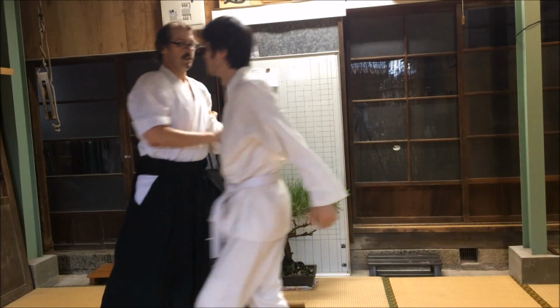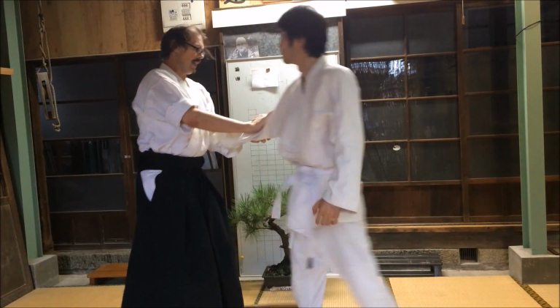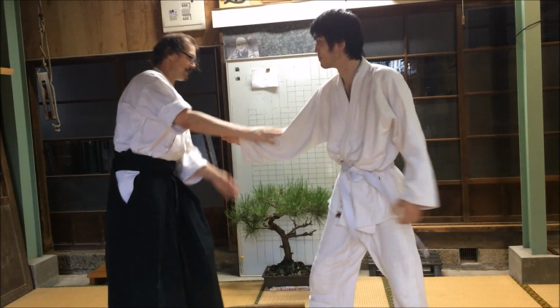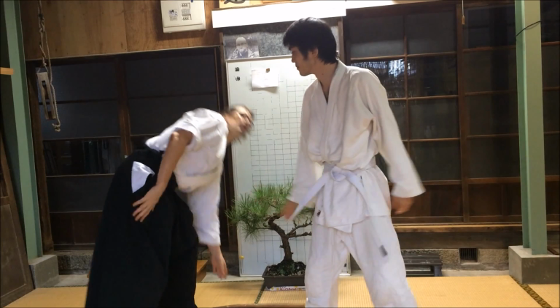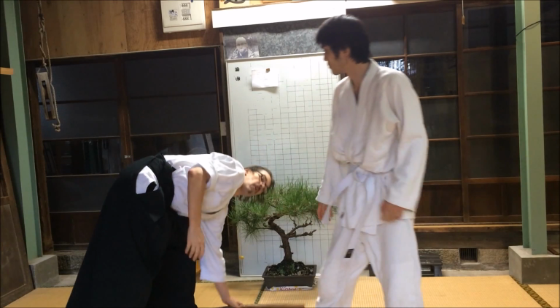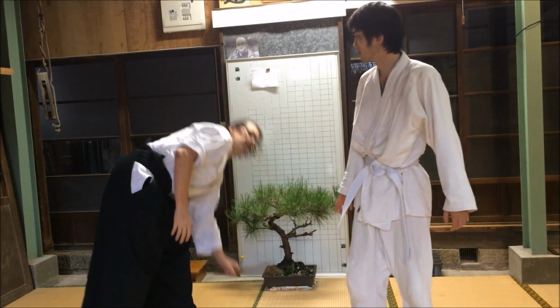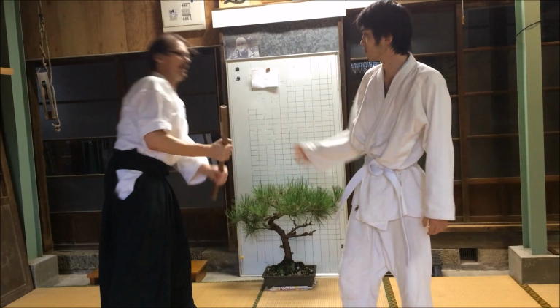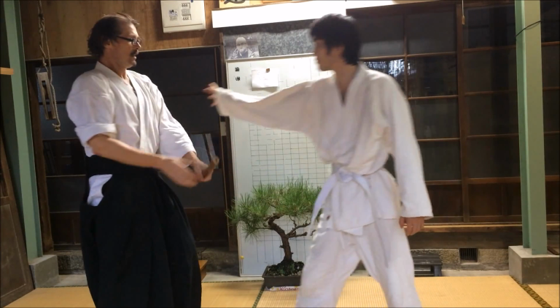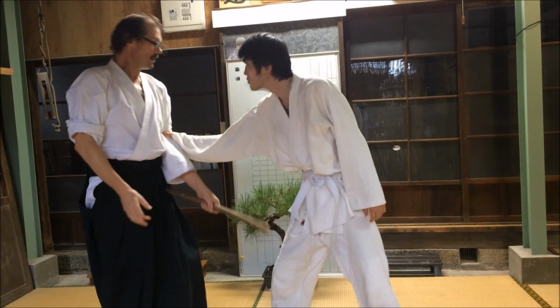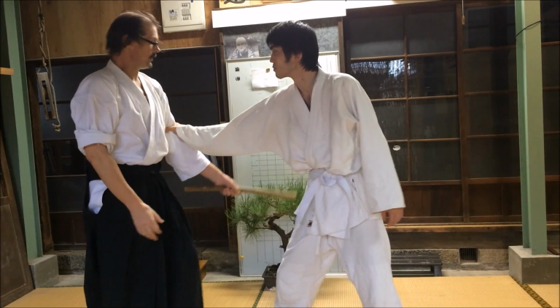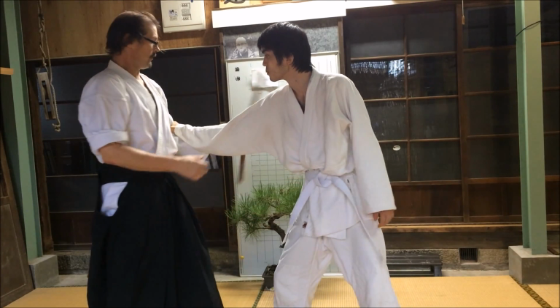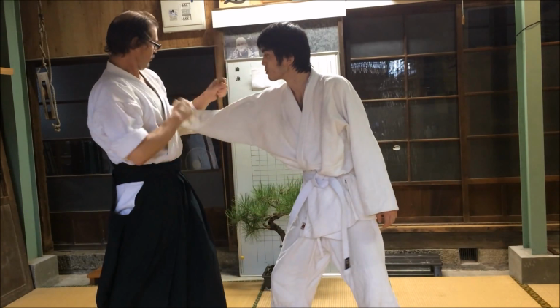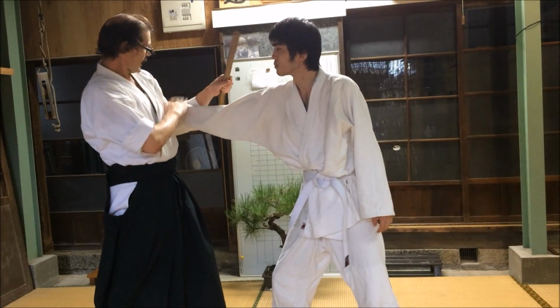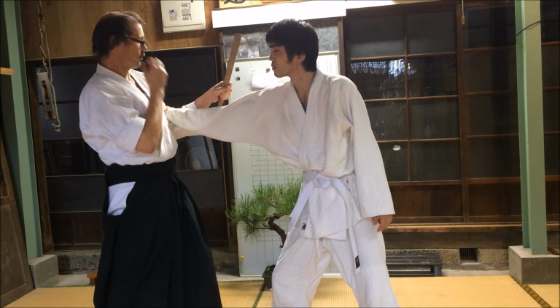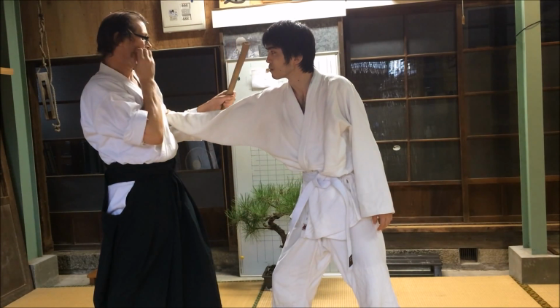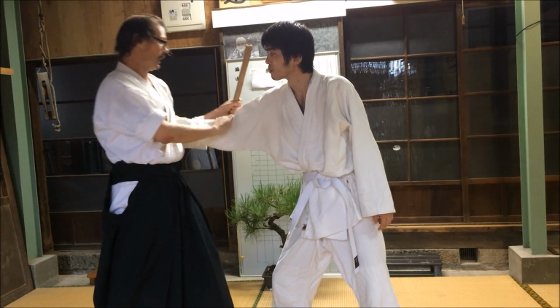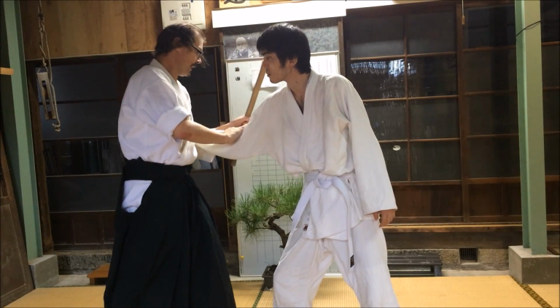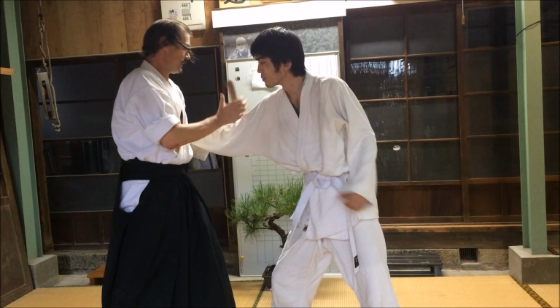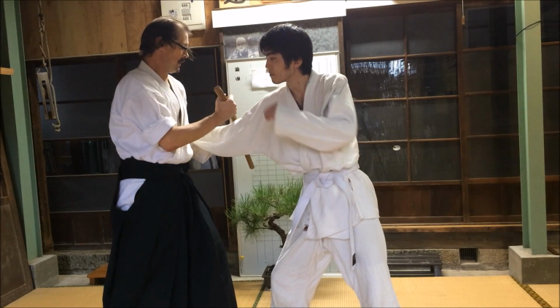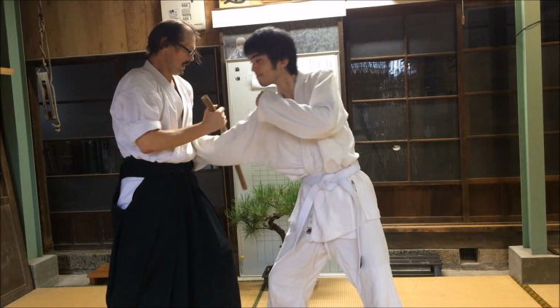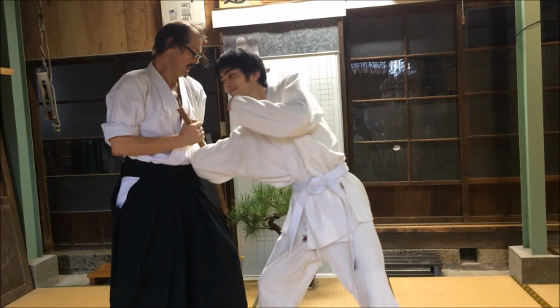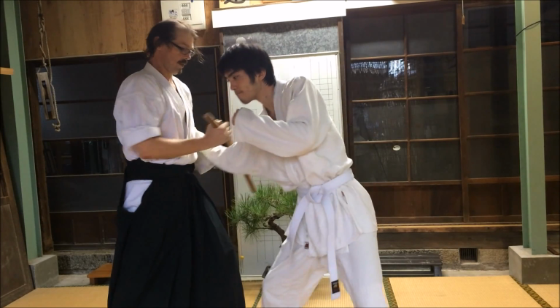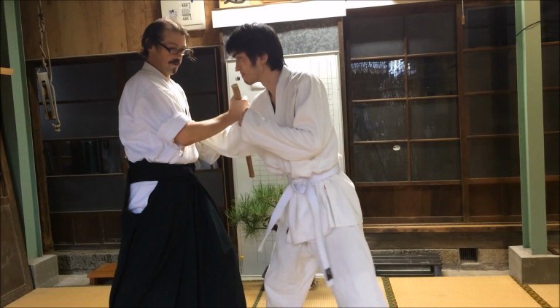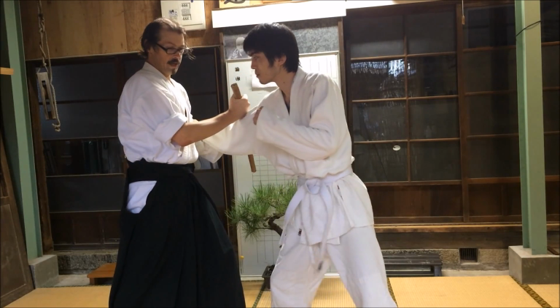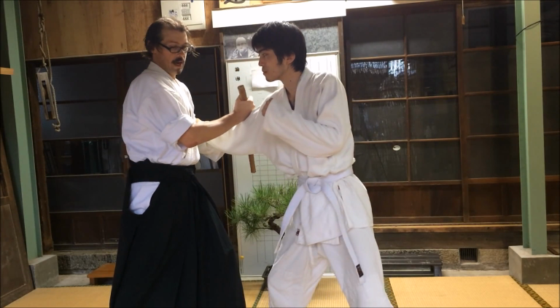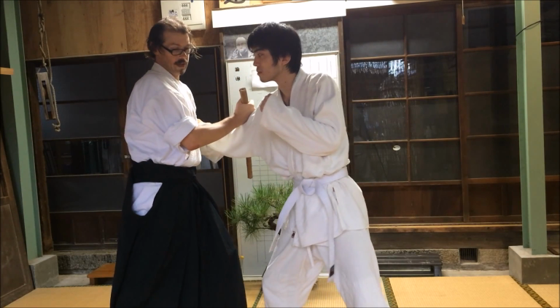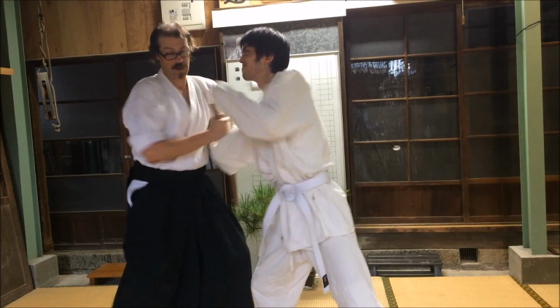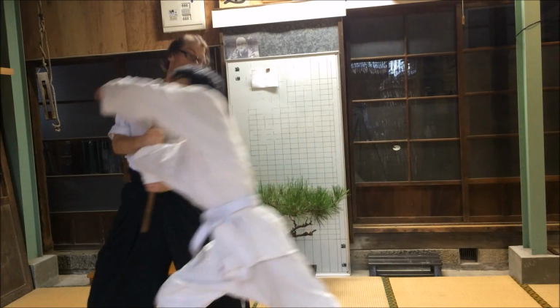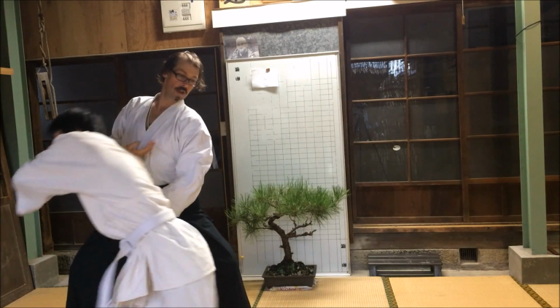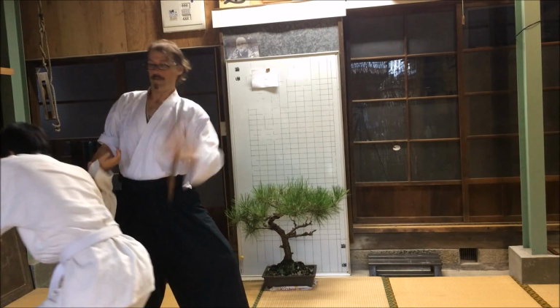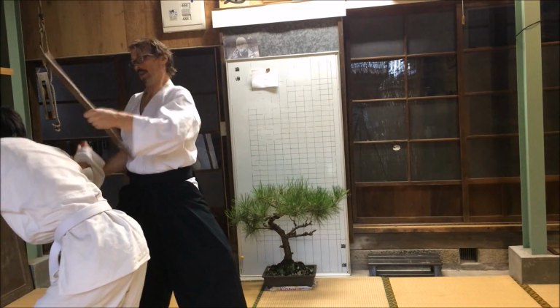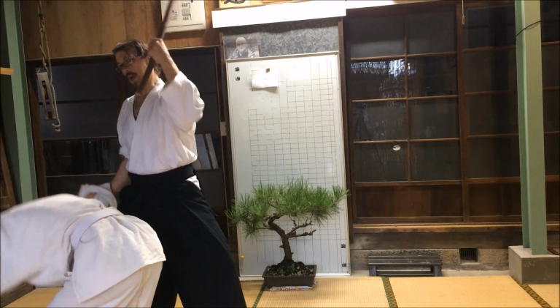The same happens with the fuibo. Here, instead of locking his wrist, I lock his elbow. This does the same thing — I can step across and strike.